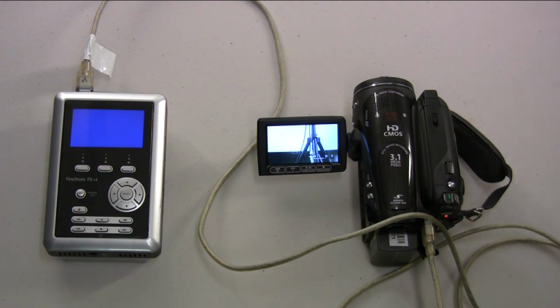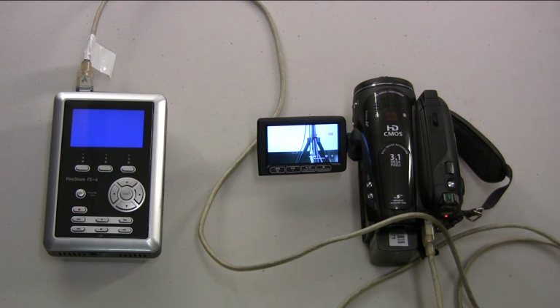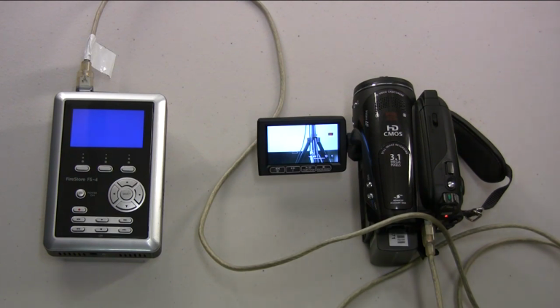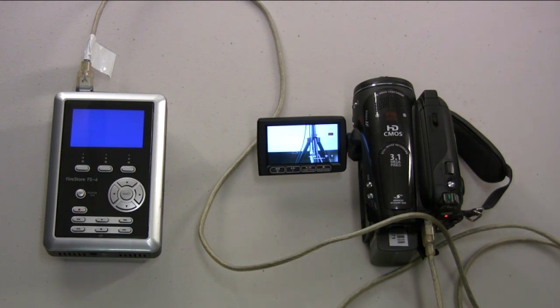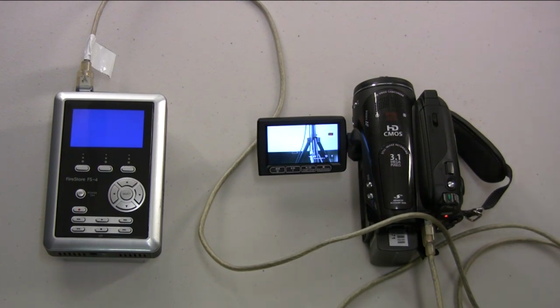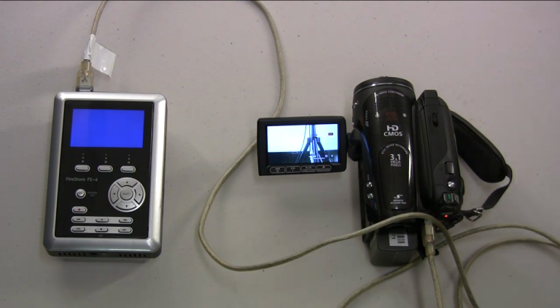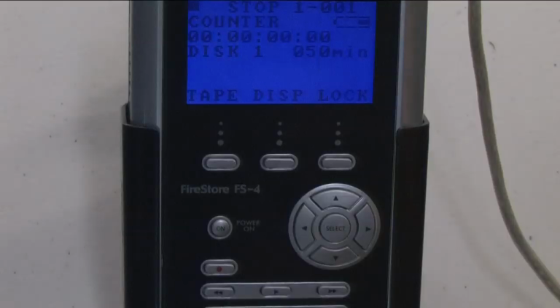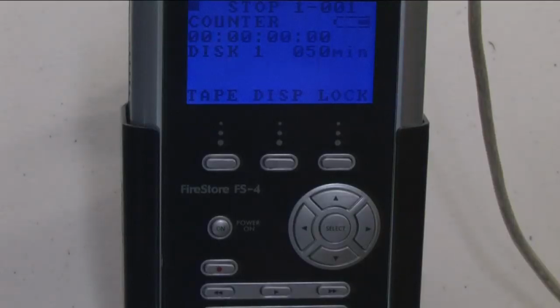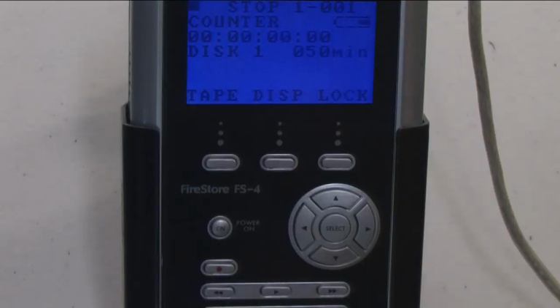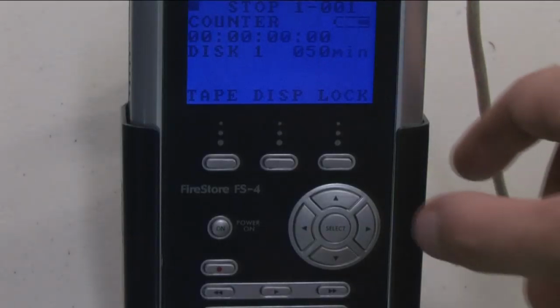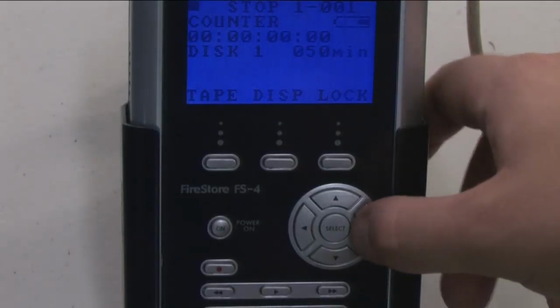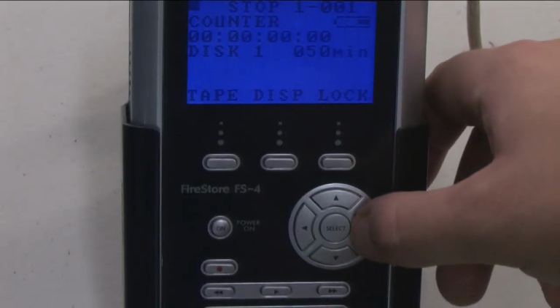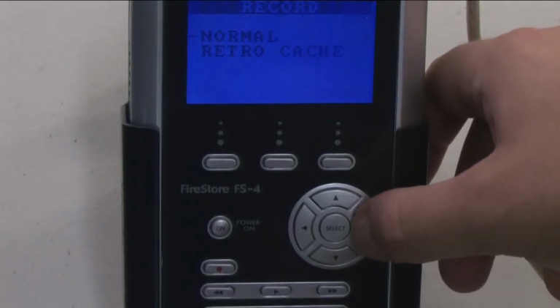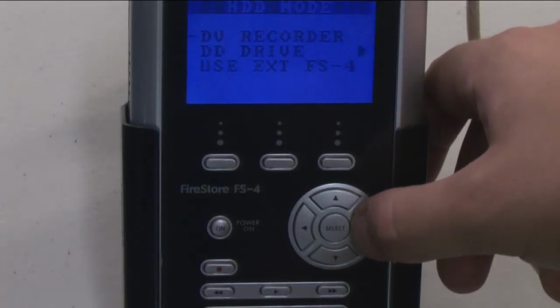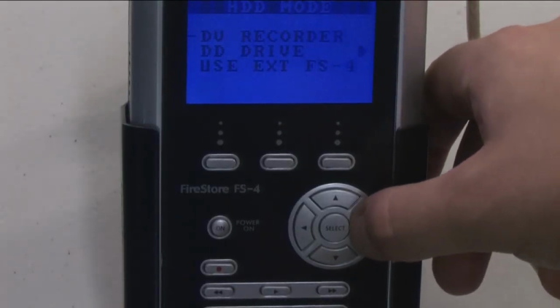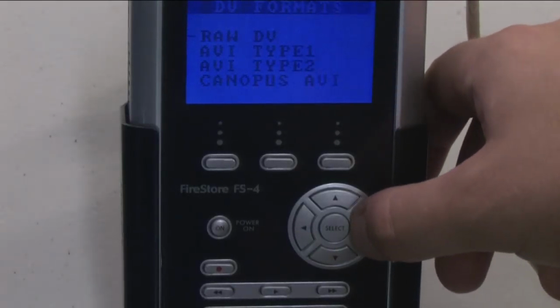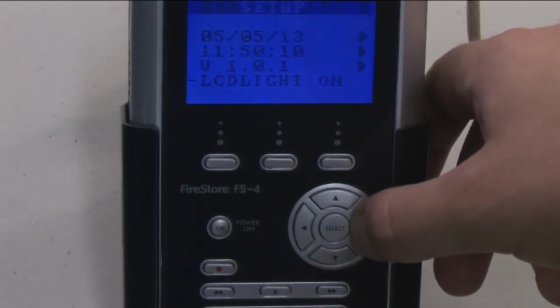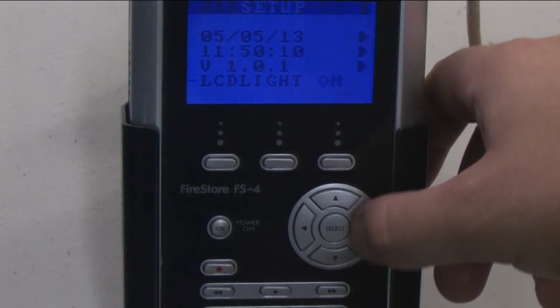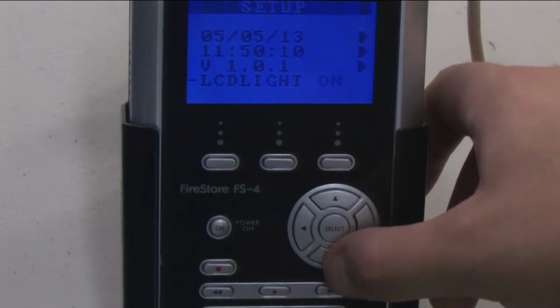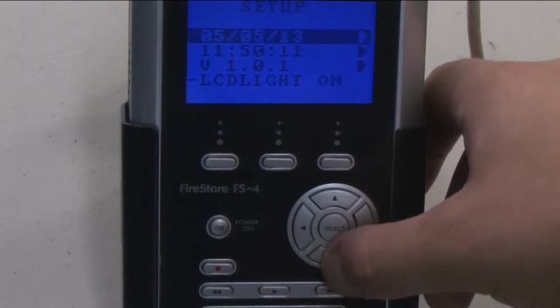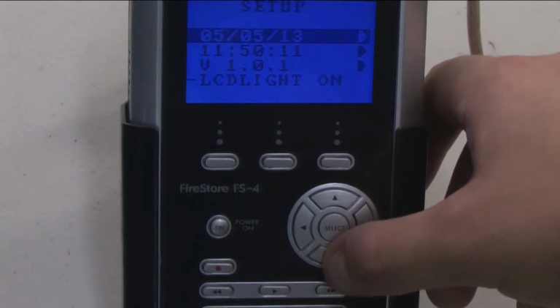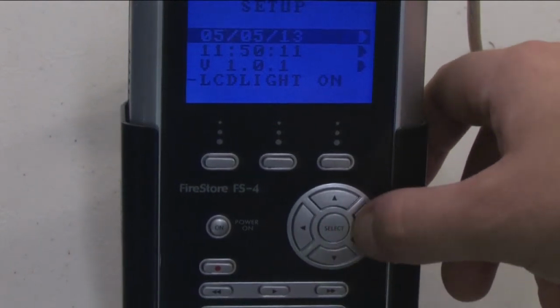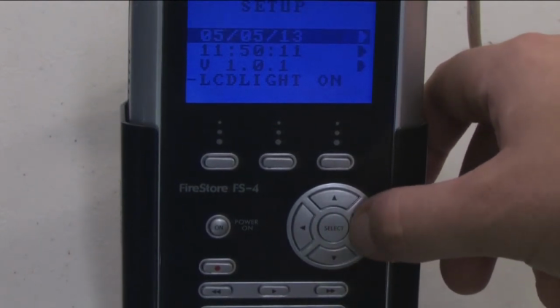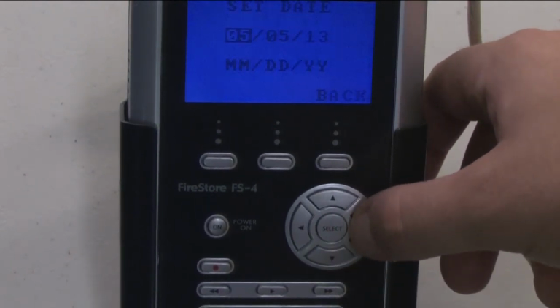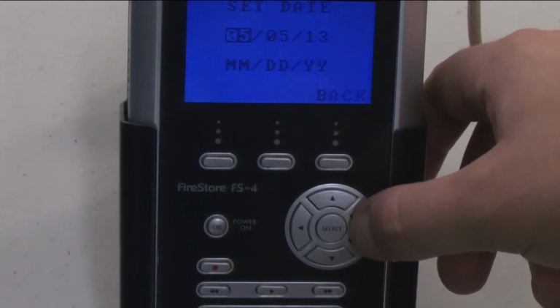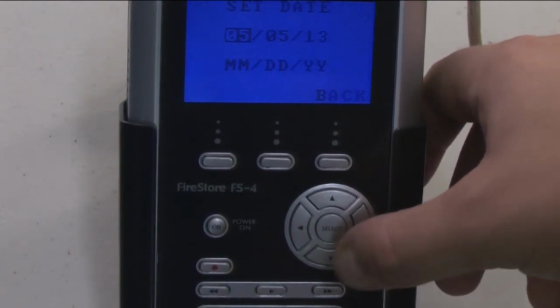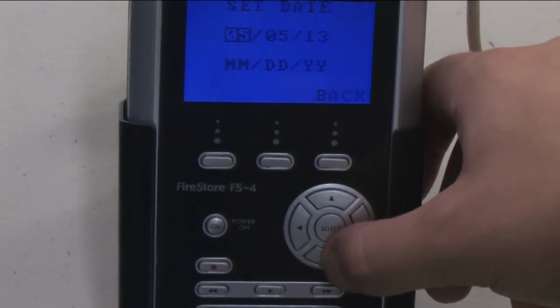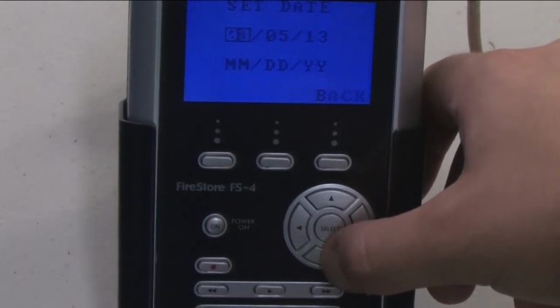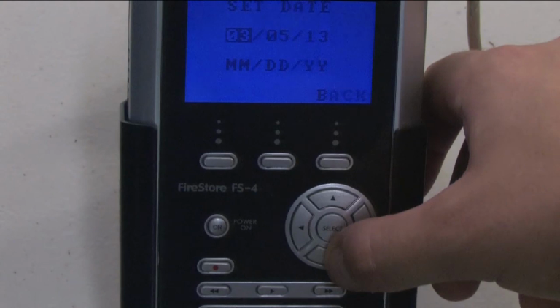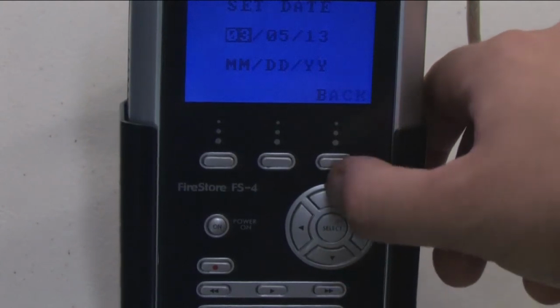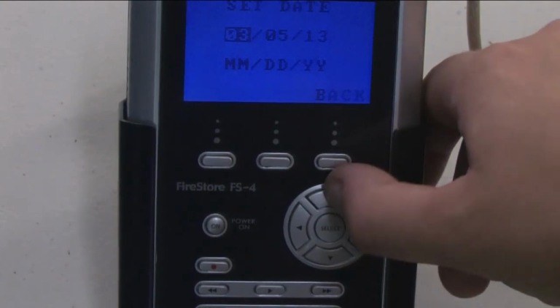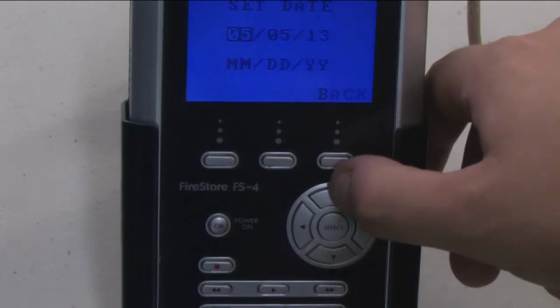To prepare the hard drive for filming, first set the date and time. It is important to set the date and time because that is how your video files are labeled once they are transferred to your computer. To do this, use the right arrow button to navigate to the setup menu, then arrow down to the date and arrow right to change it.